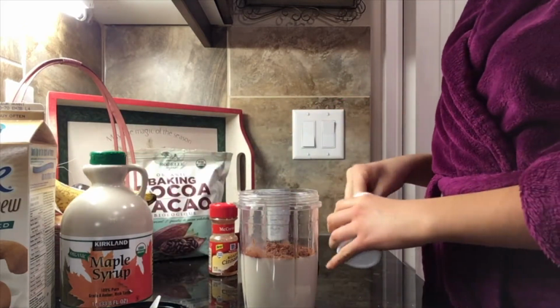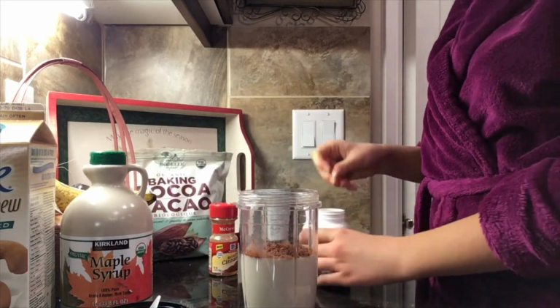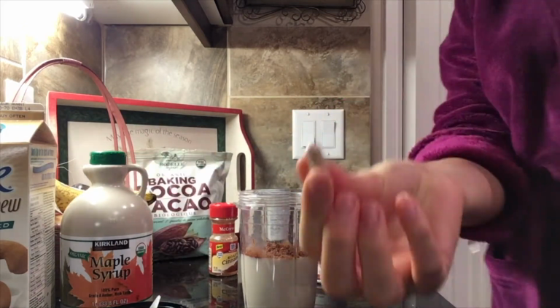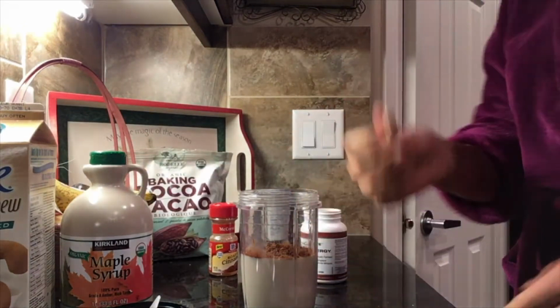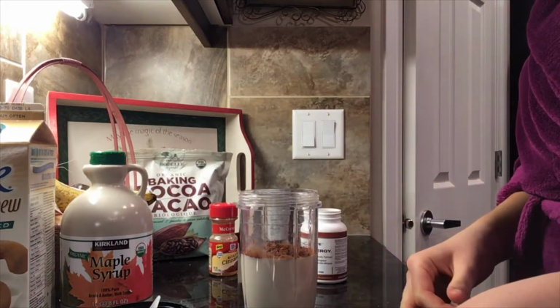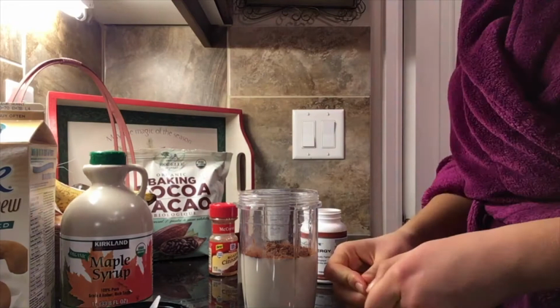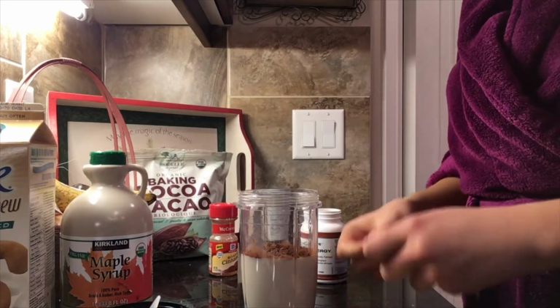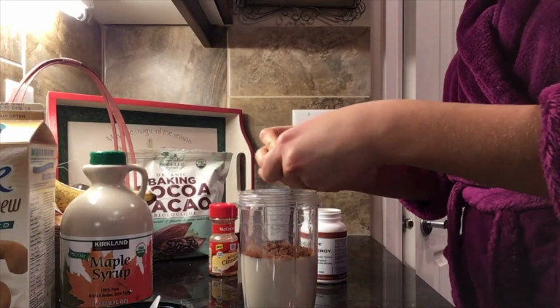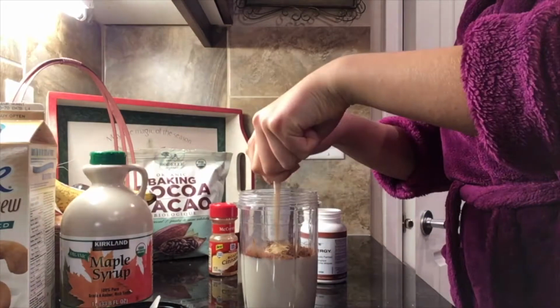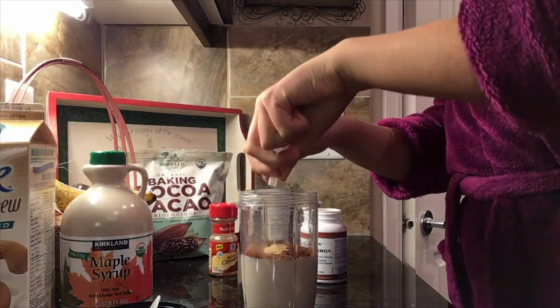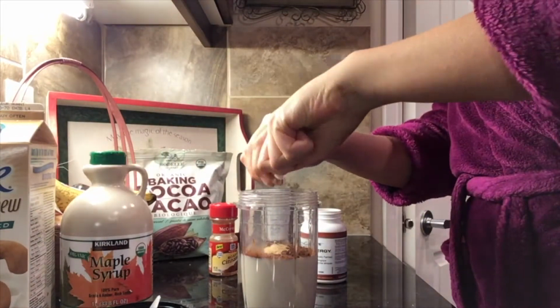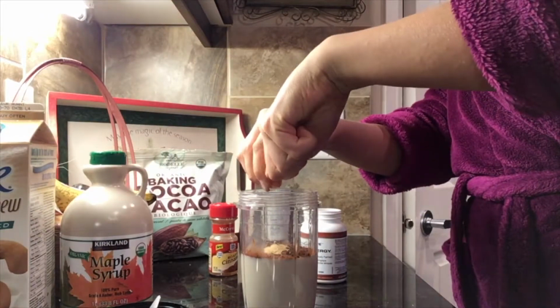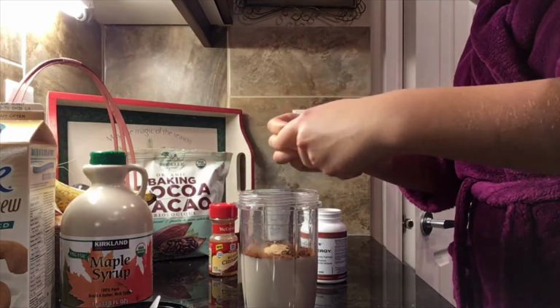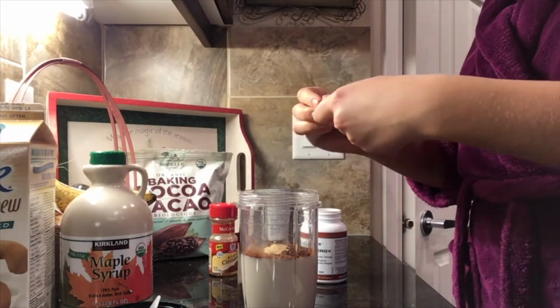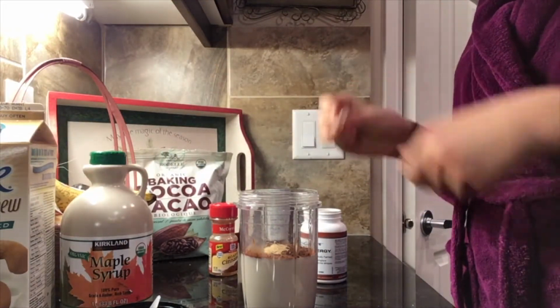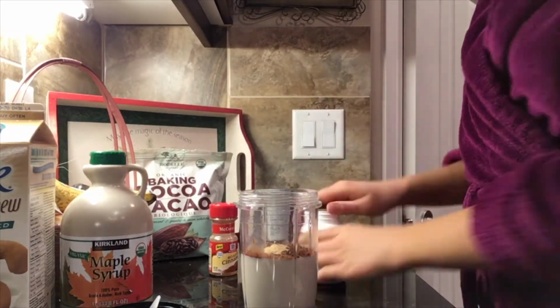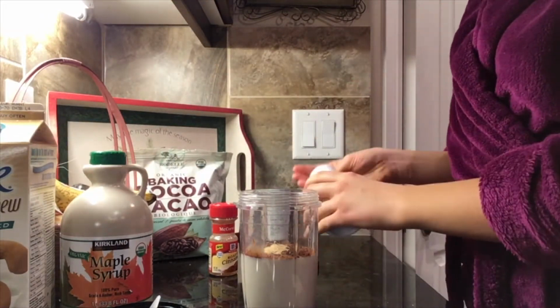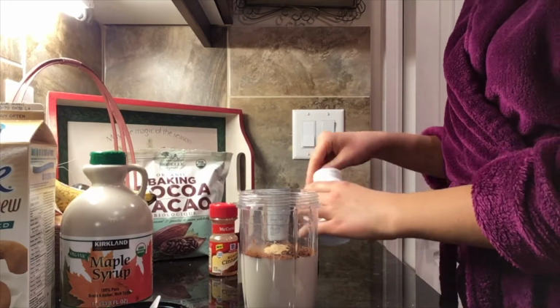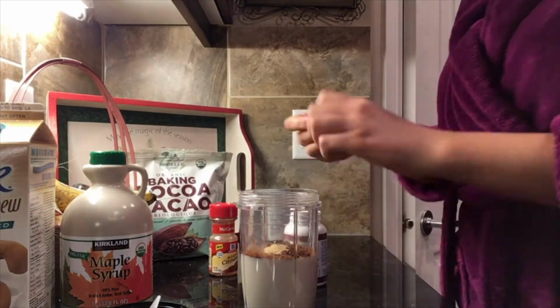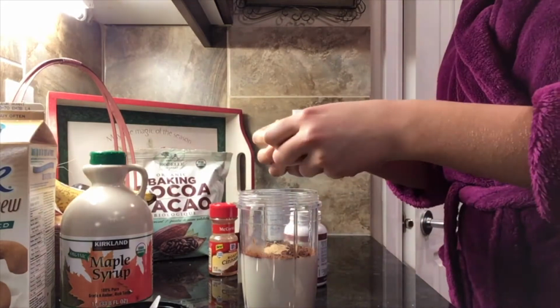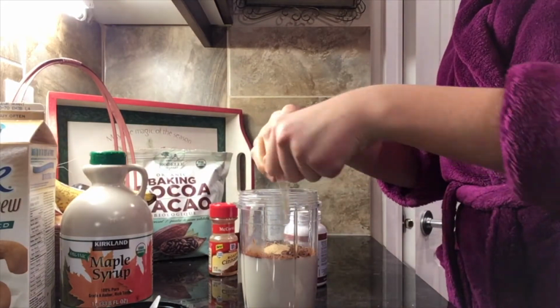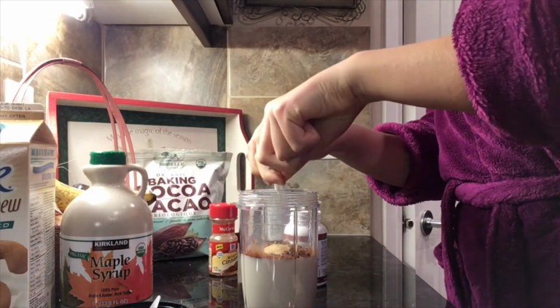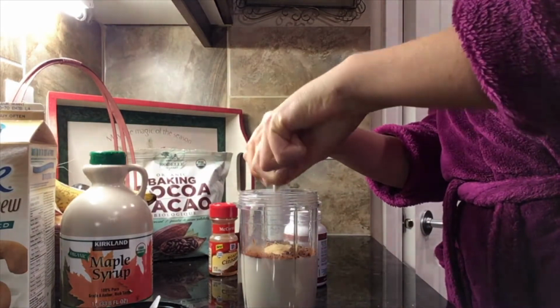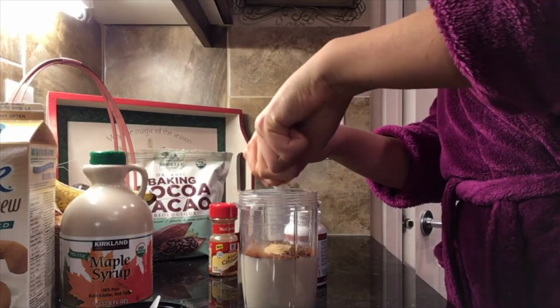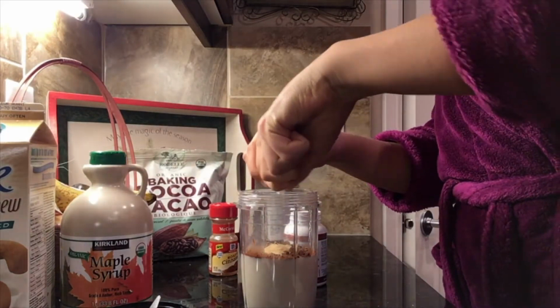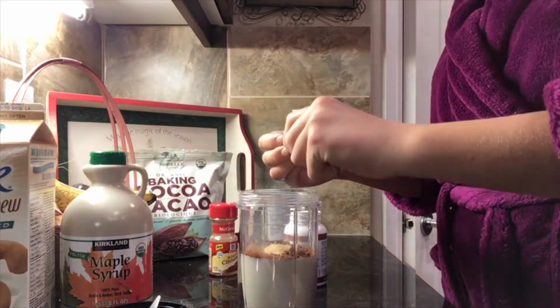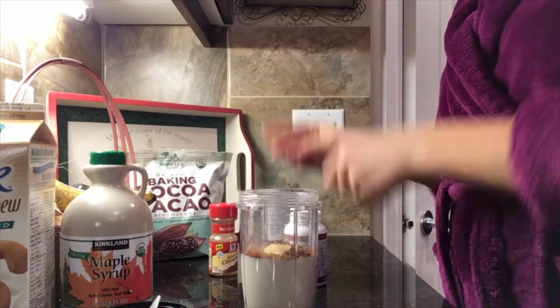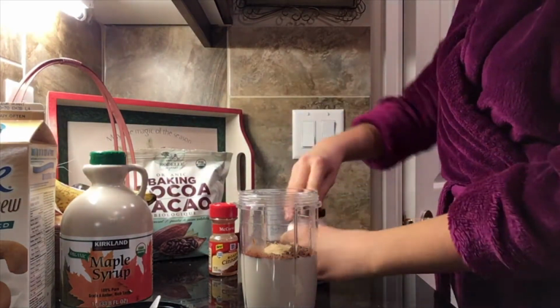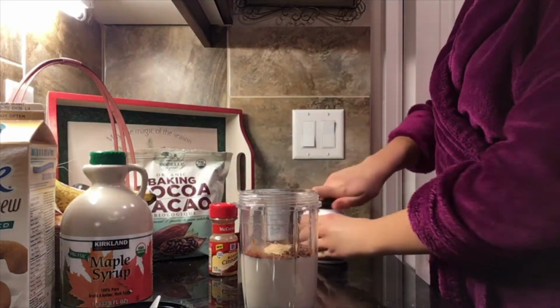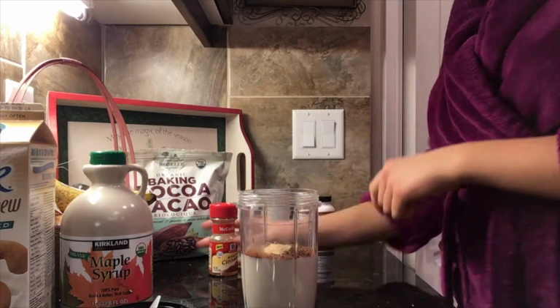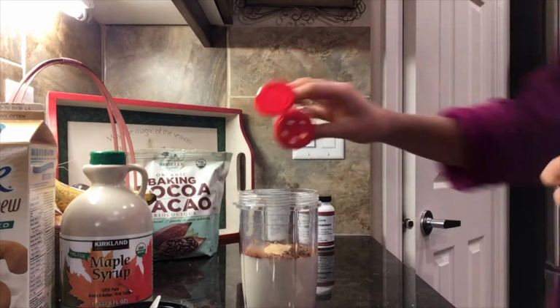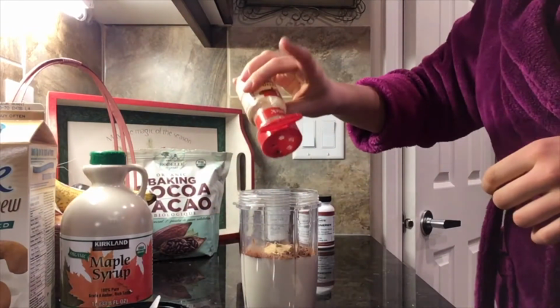Unlike coffee, maca does not give people the jitters or a high sense of shakiness, but it does increase energy. Maca also acts as a natural antioxidant. It has a very mild taste.